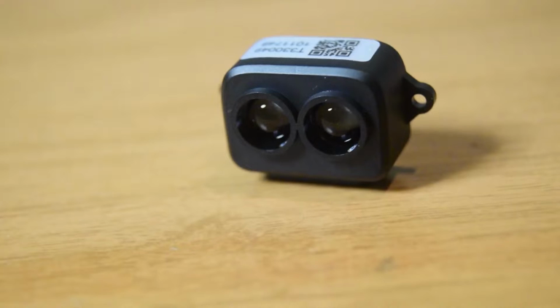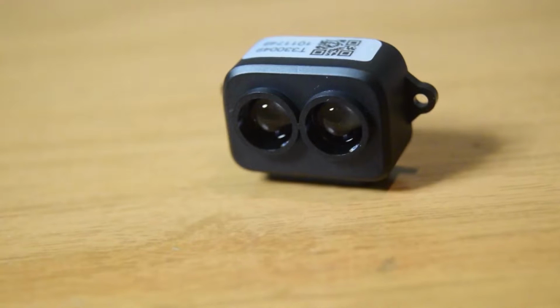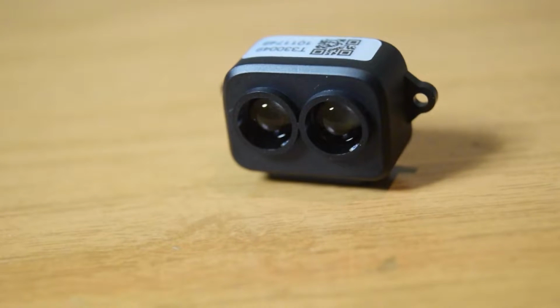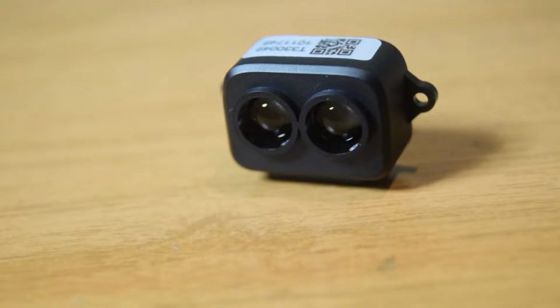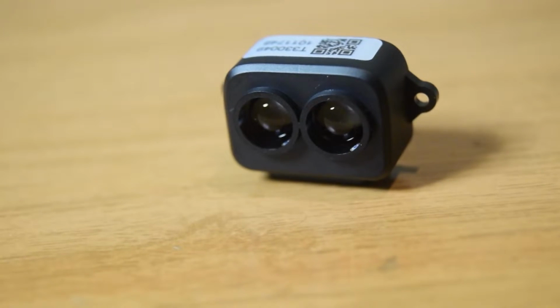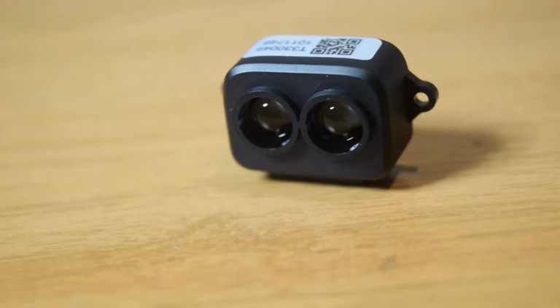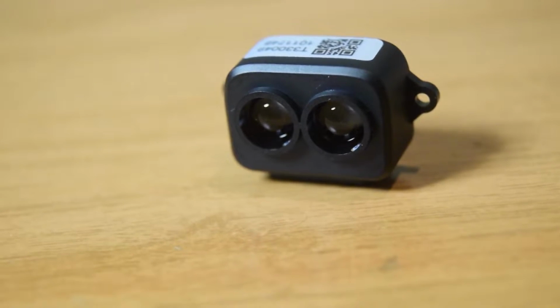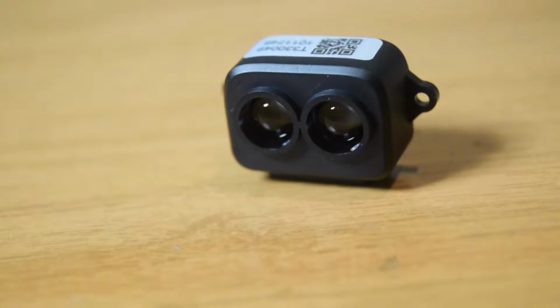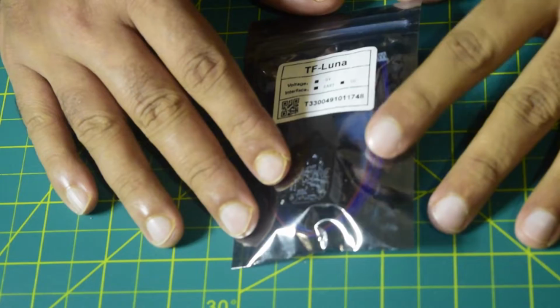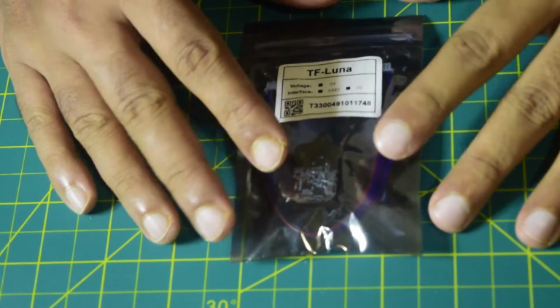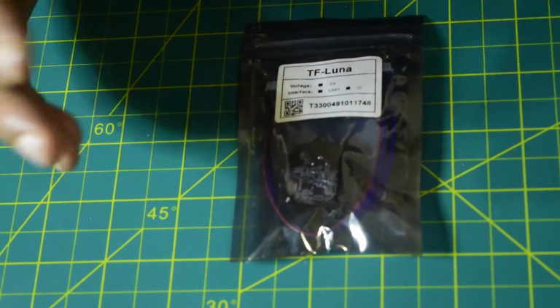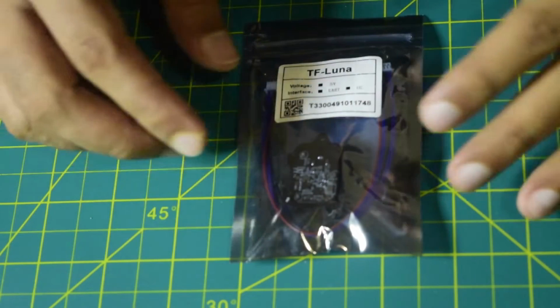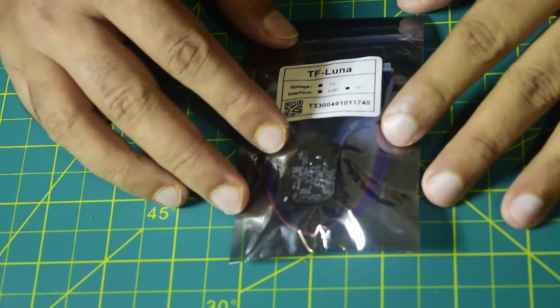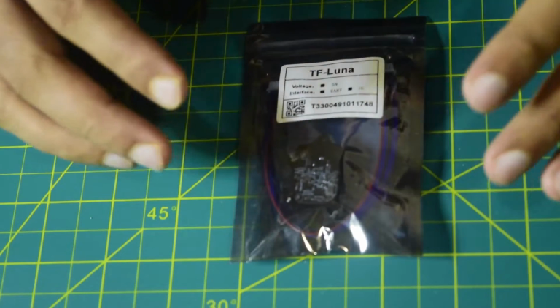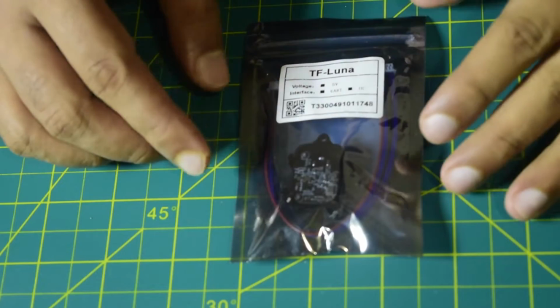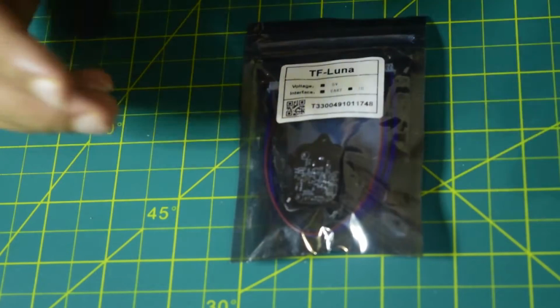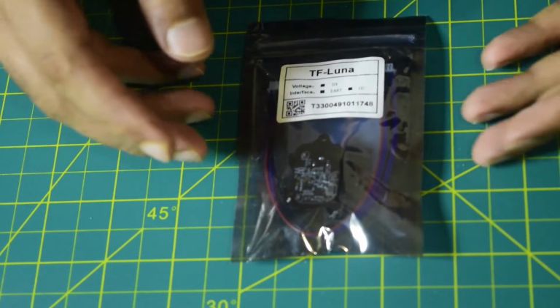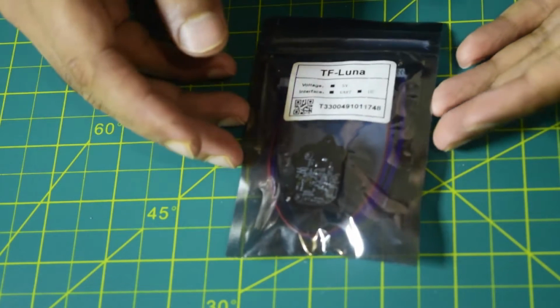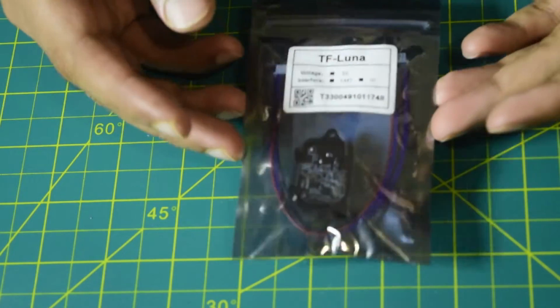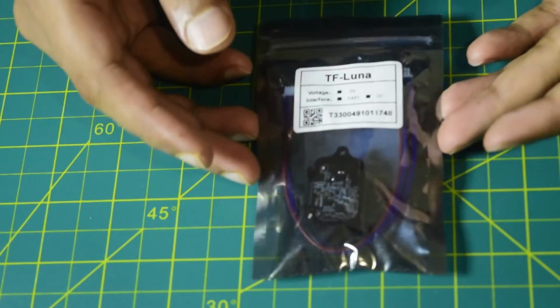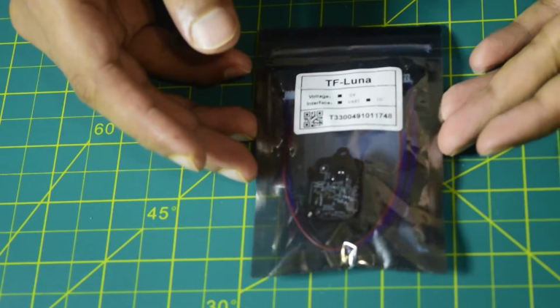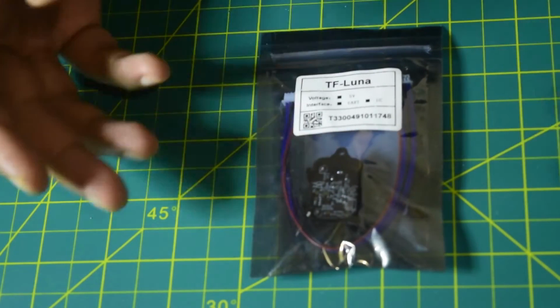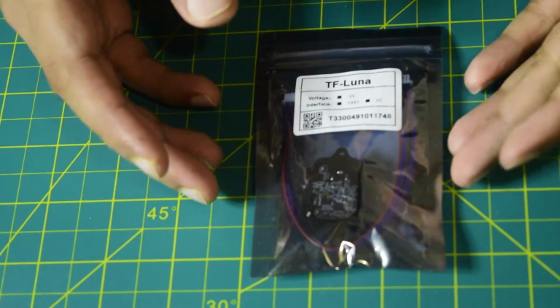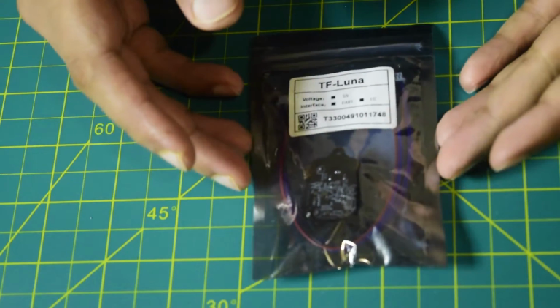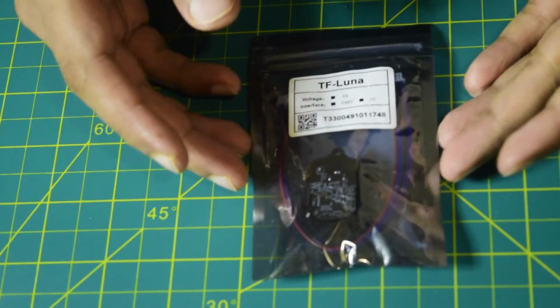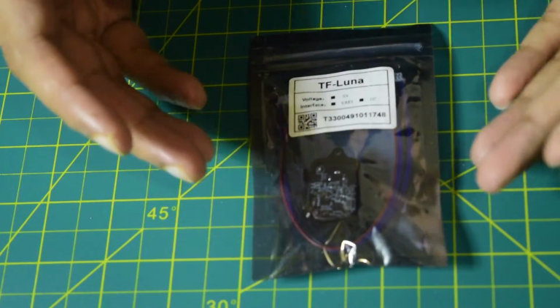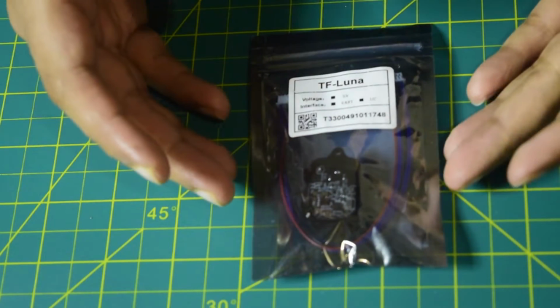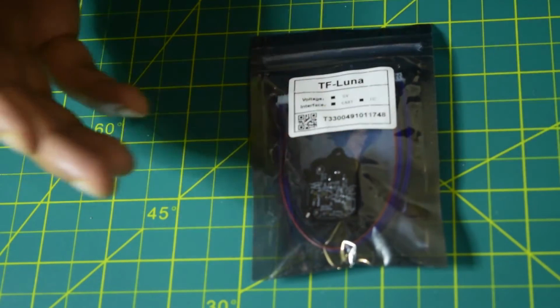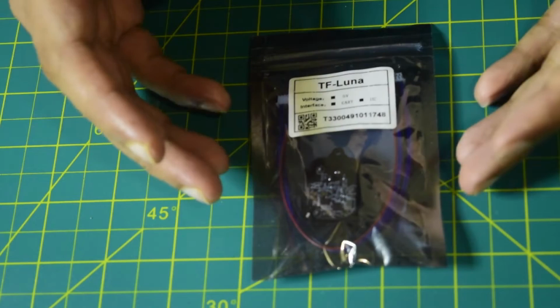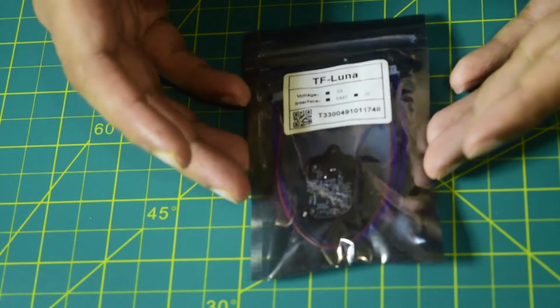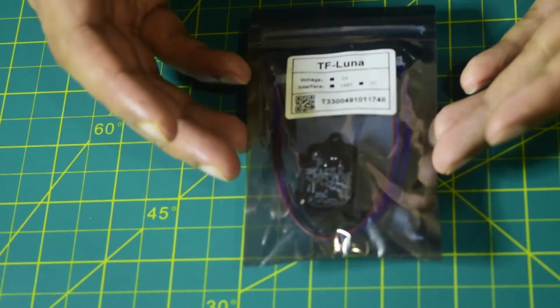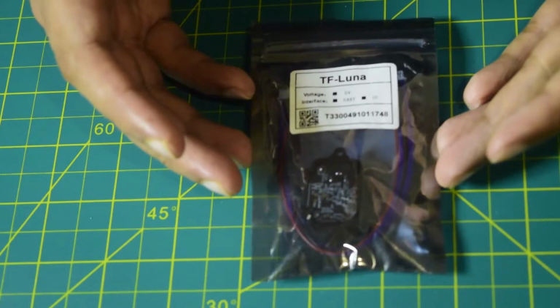Hello guys and welcome to my channel. Today in this video I am going to do an in-depth review of this TF Luna LiDAR sensor. This sensor can be used for altitude hold for your drone or for obstacle avoidance.